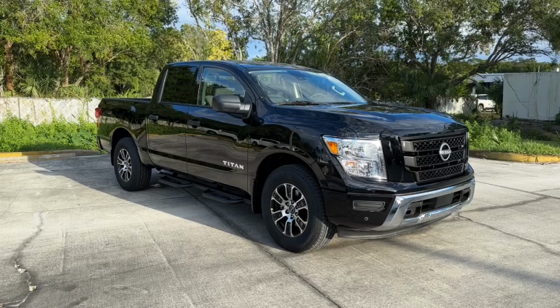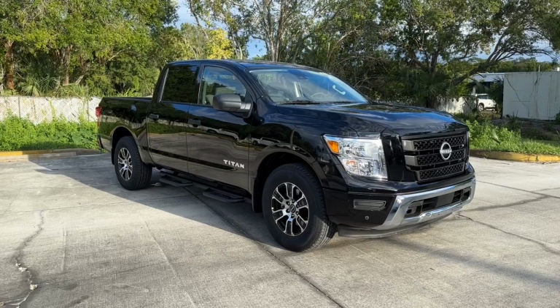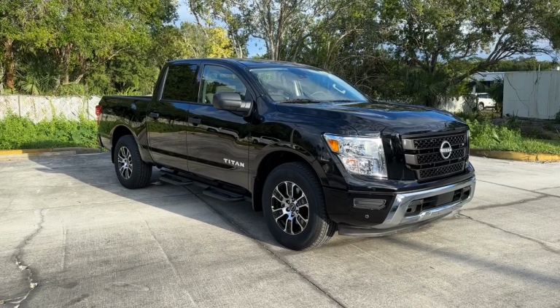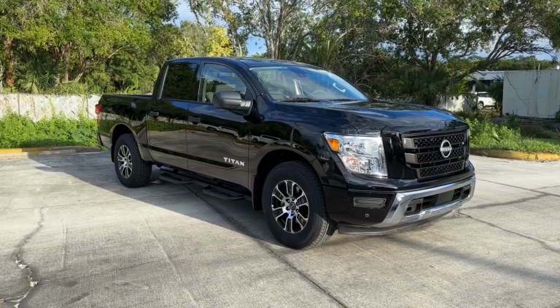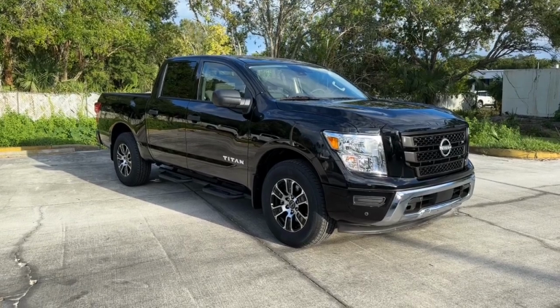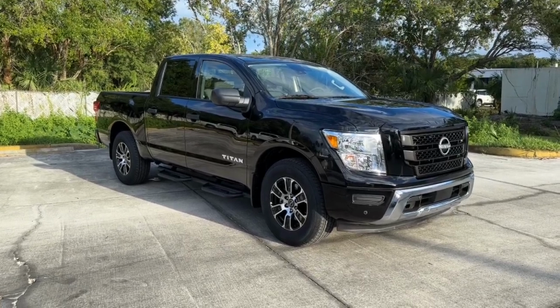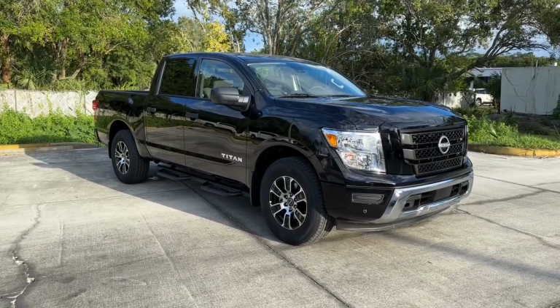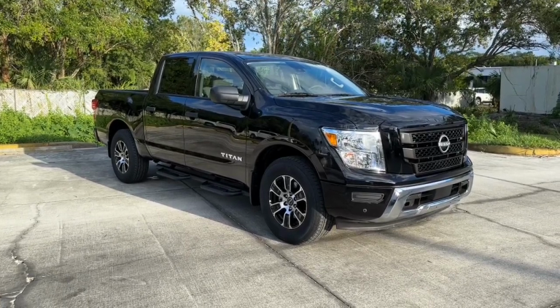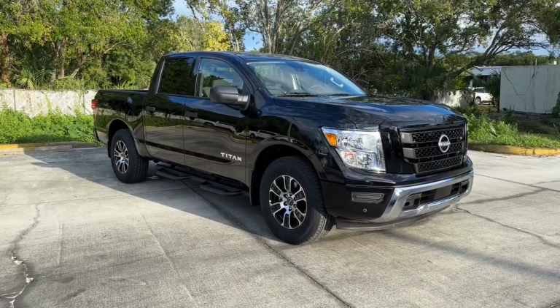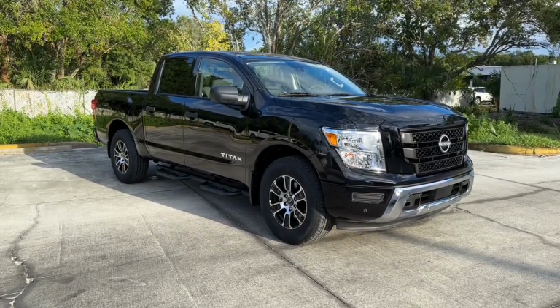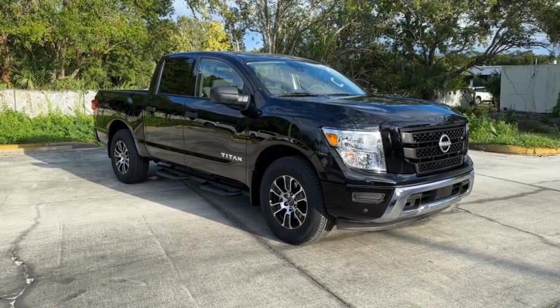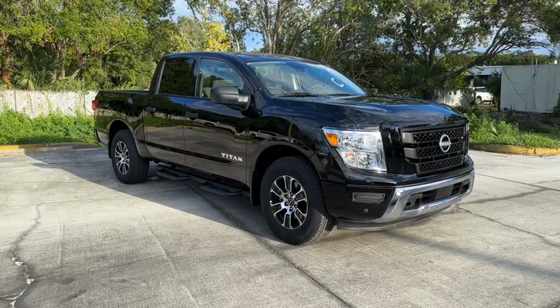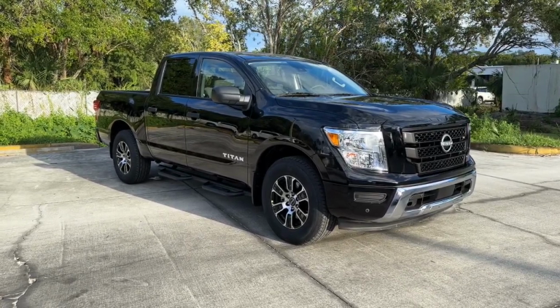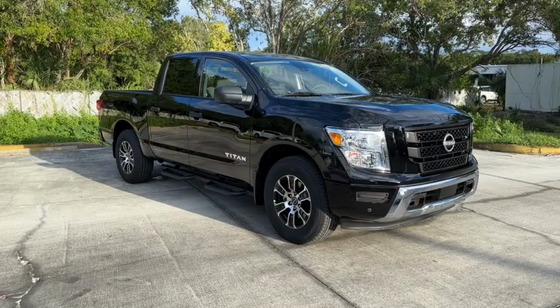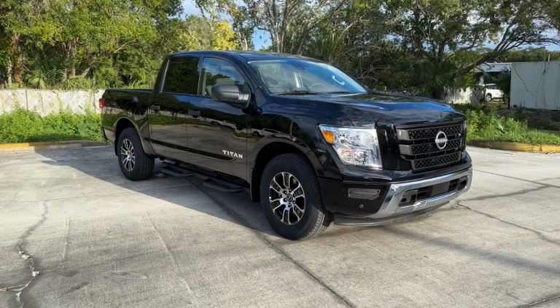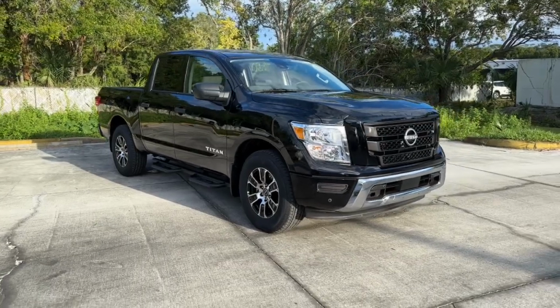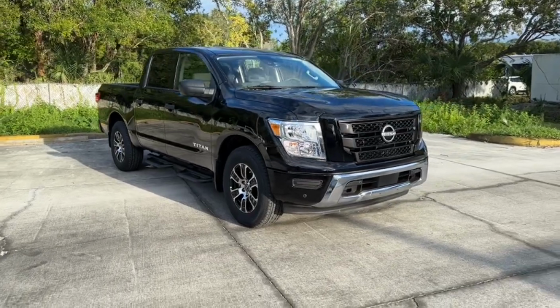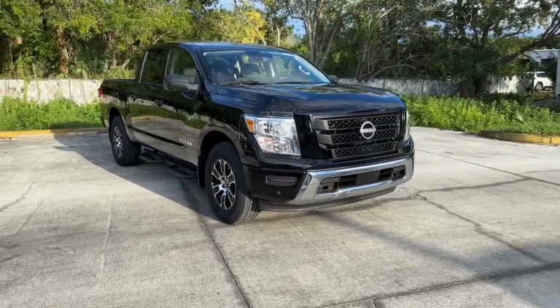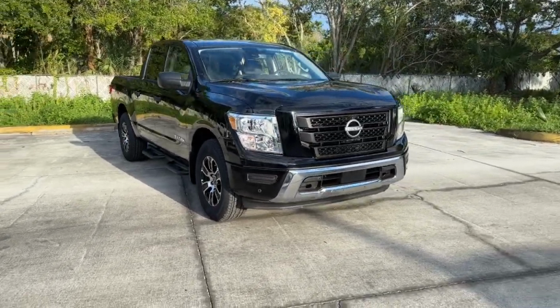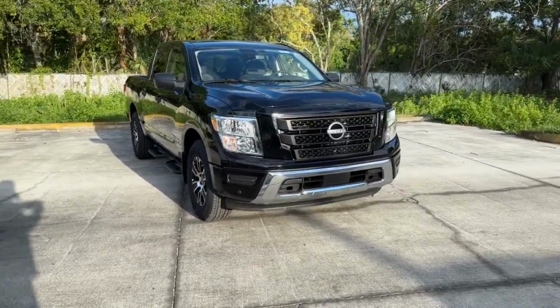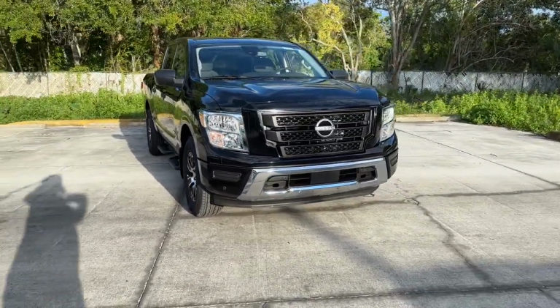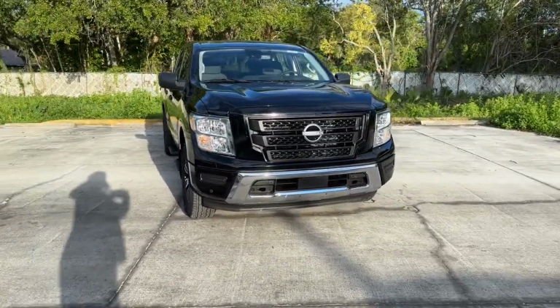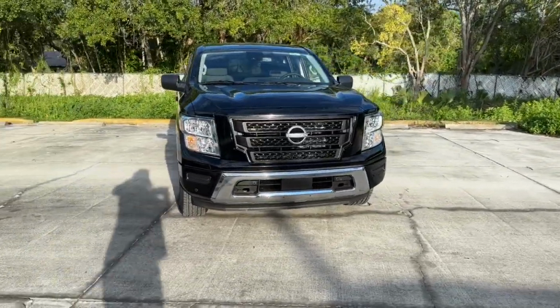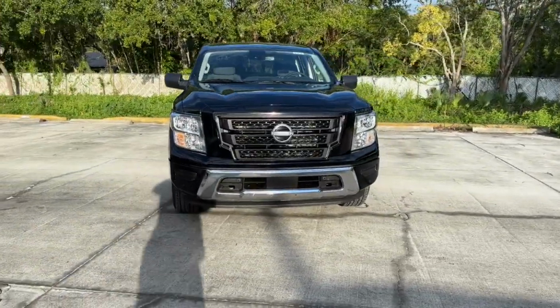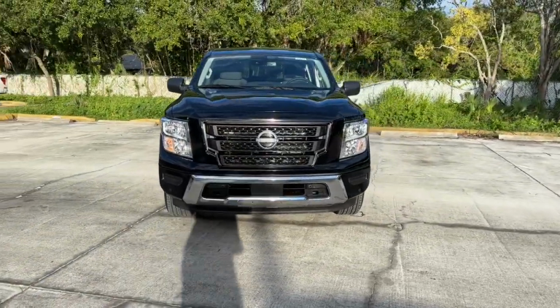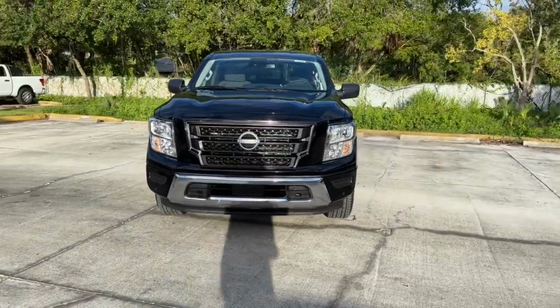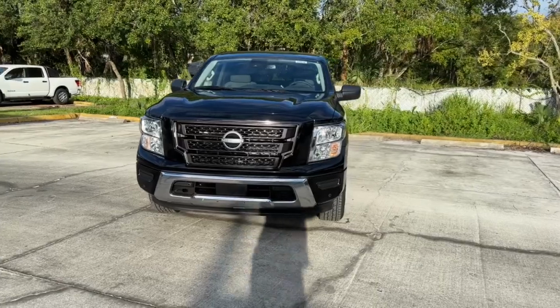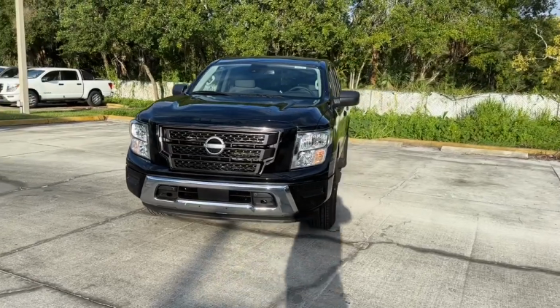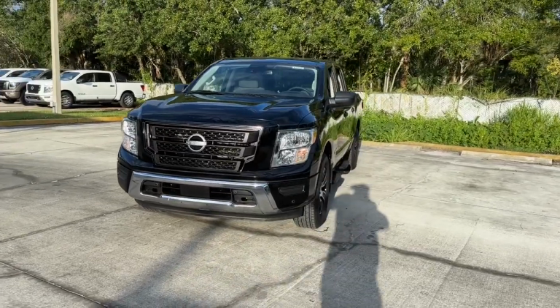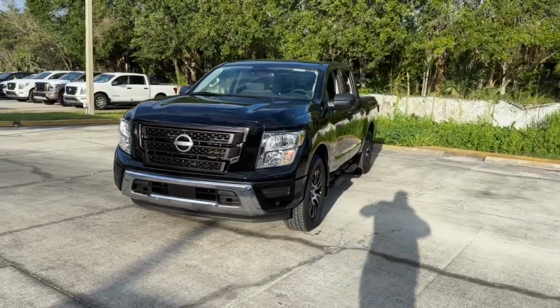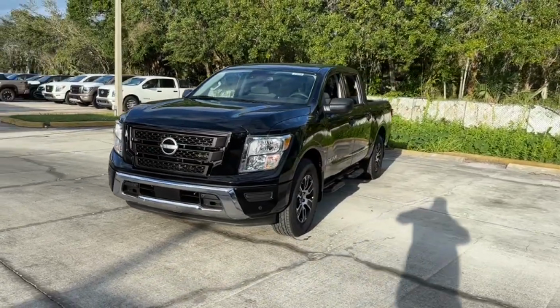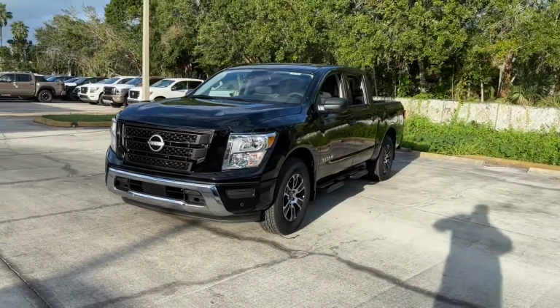Enjoy the view of this 2024 Nissan Titan. The bold styling of this powerful Titan is just the start. This full-size pickup delivers the strength and capability you need to meet the challenge.